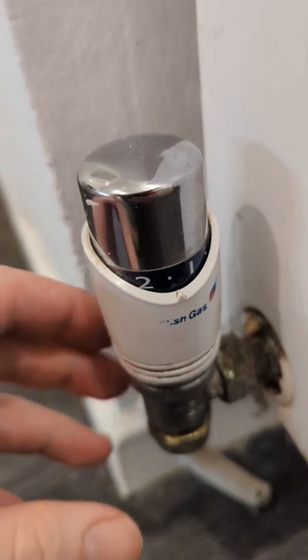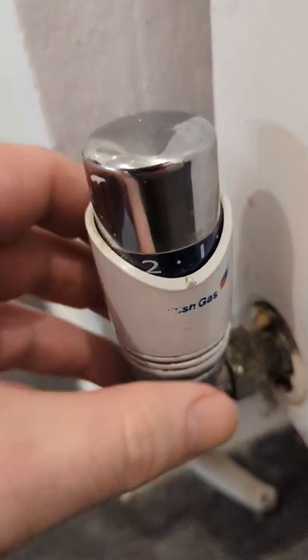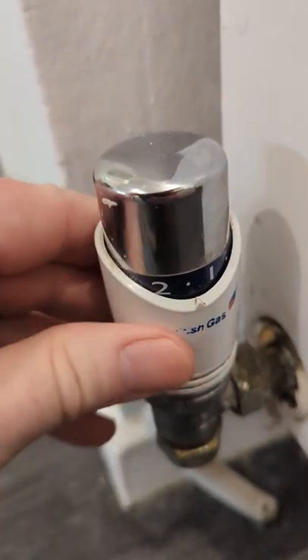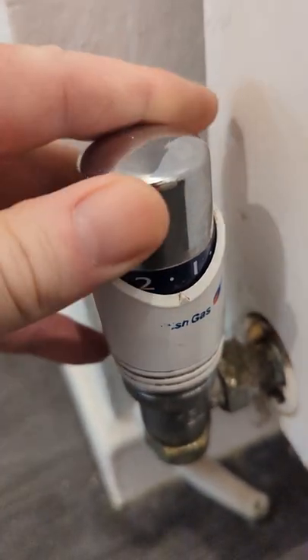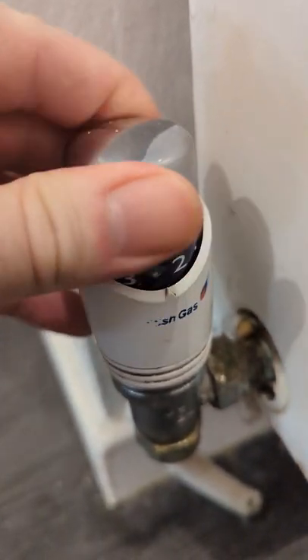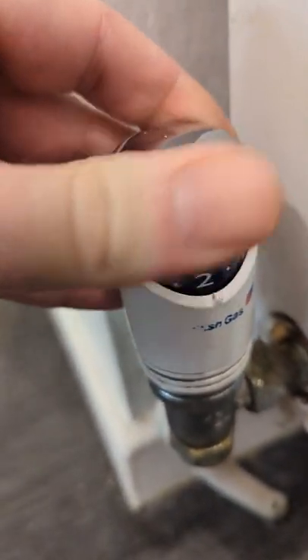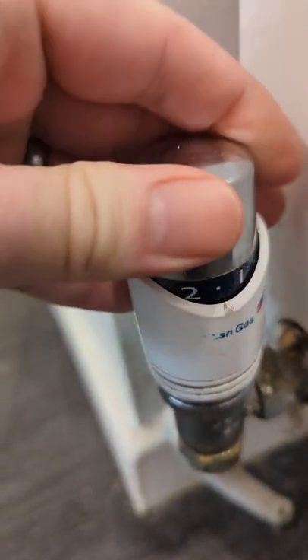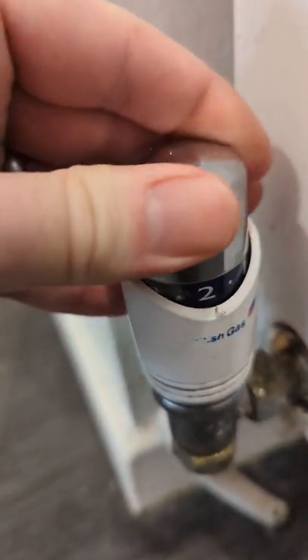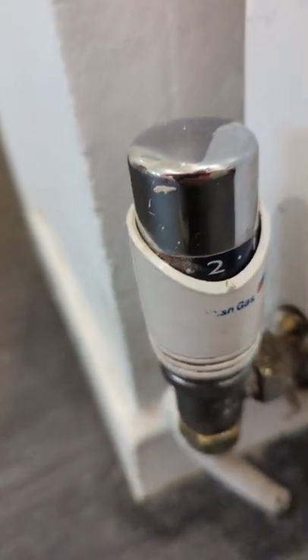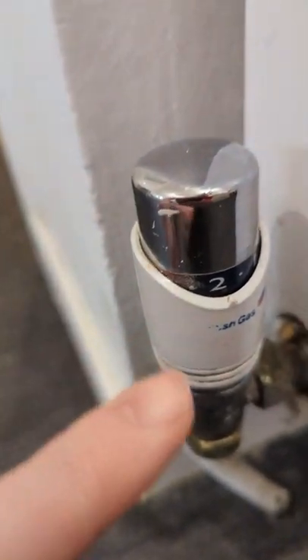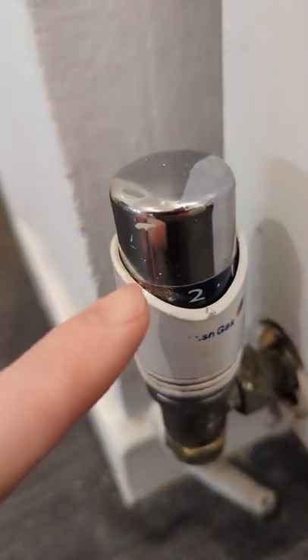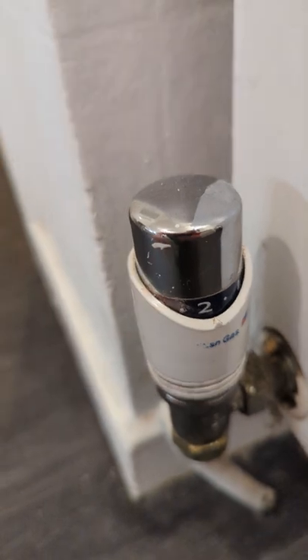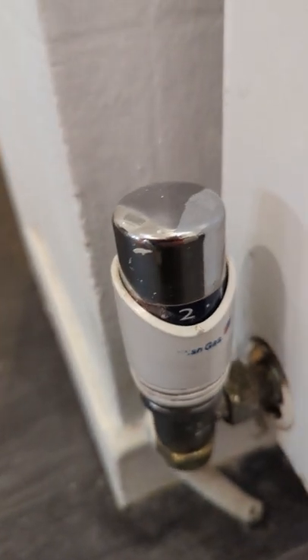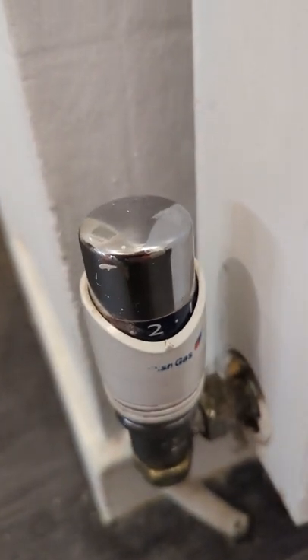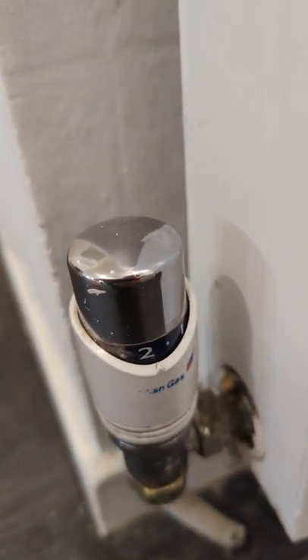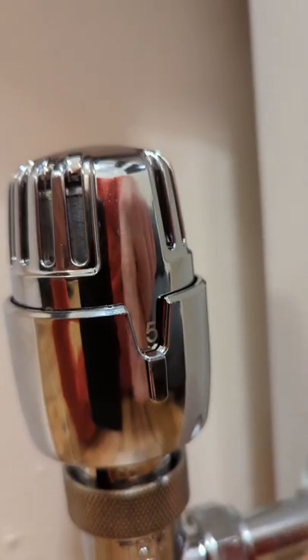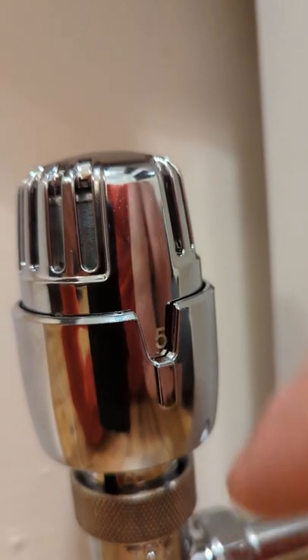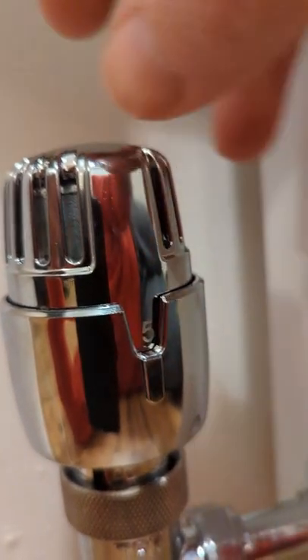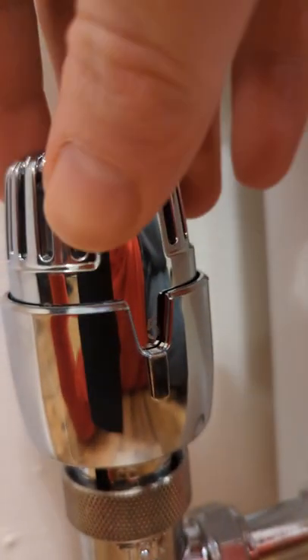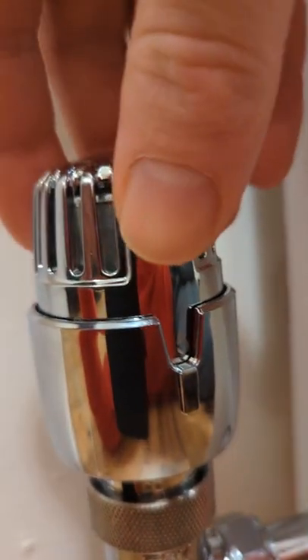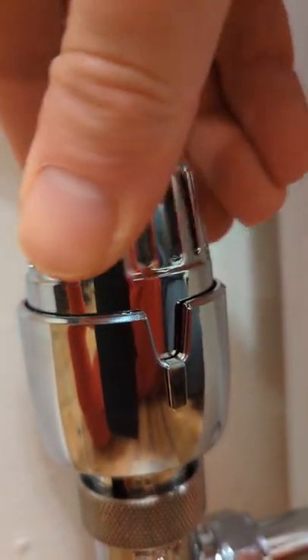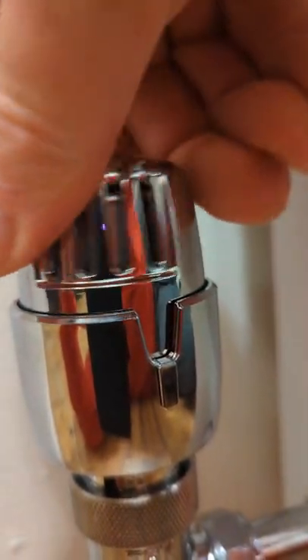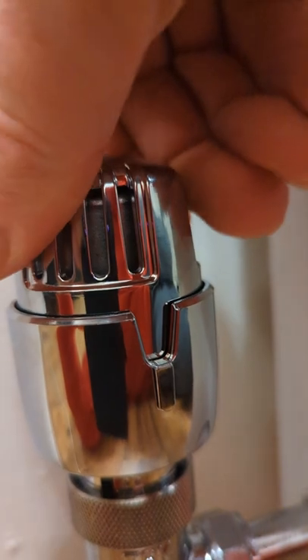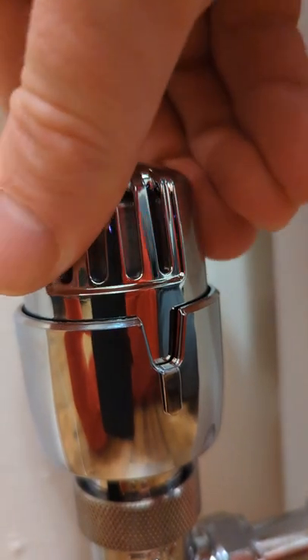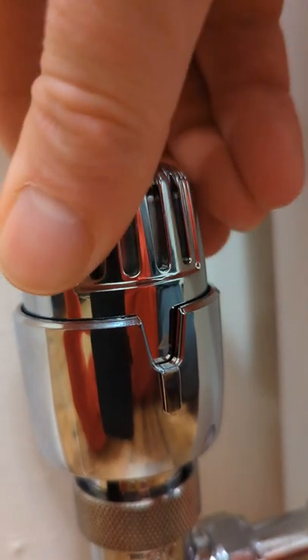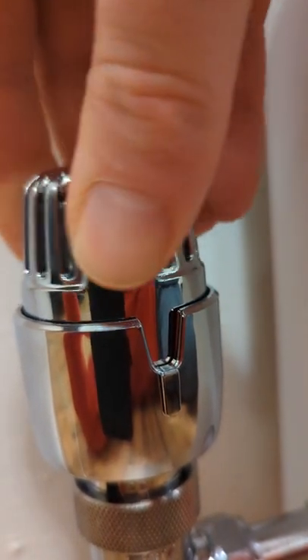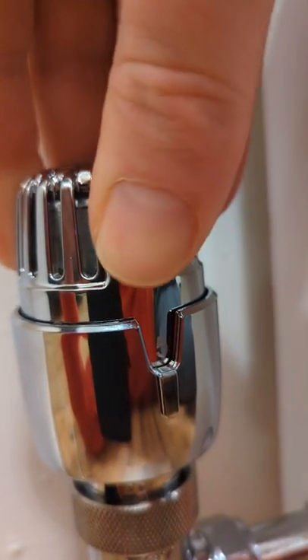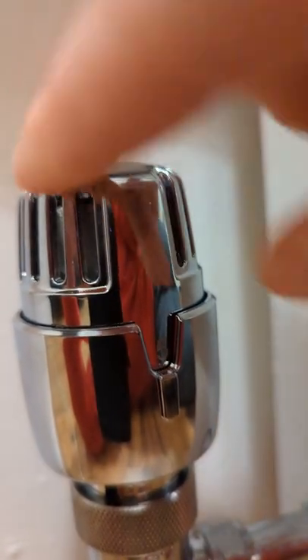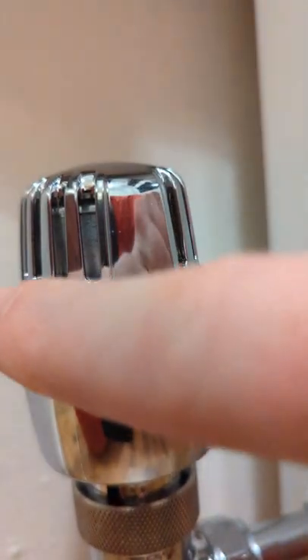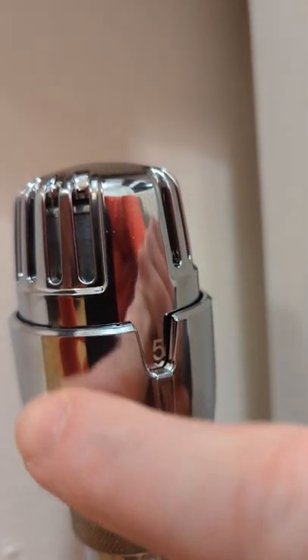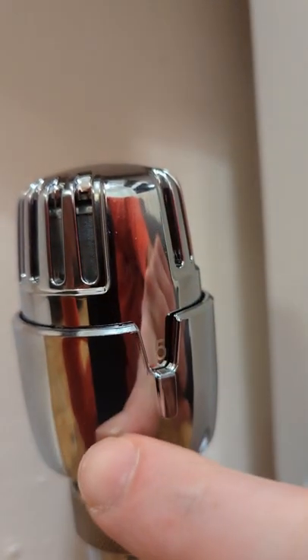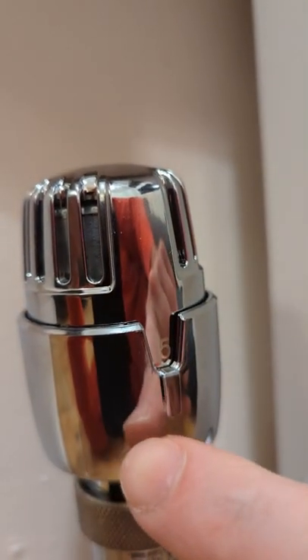You've seen standard radiator valves — they're very boring. I've got the Rolls-Royce of radiator valves. Look at this. Look at that, look at the chrome on that.